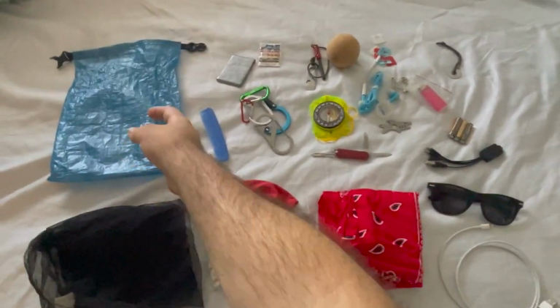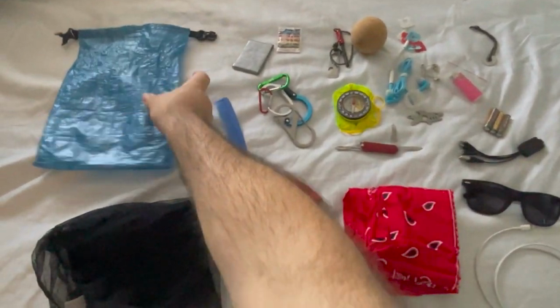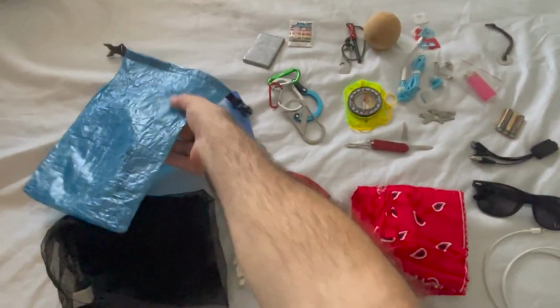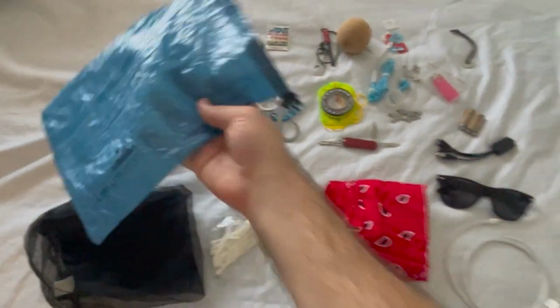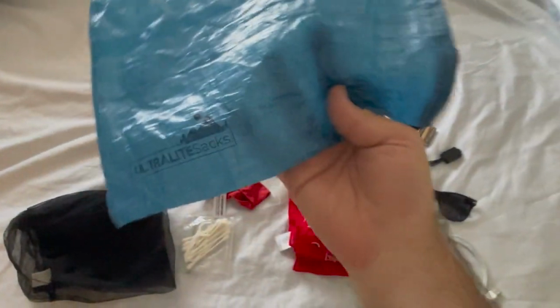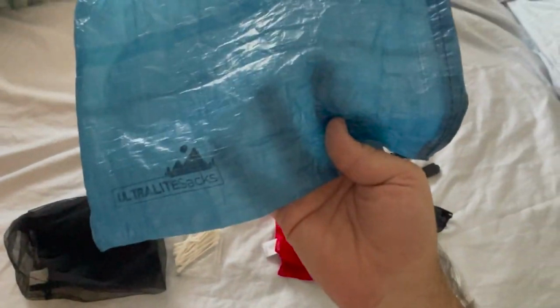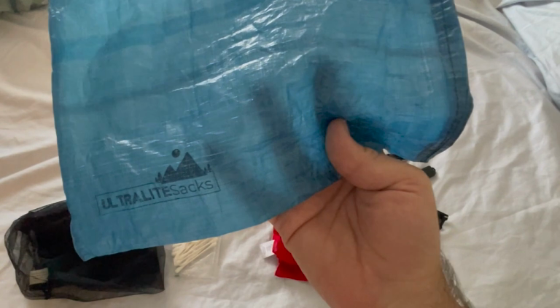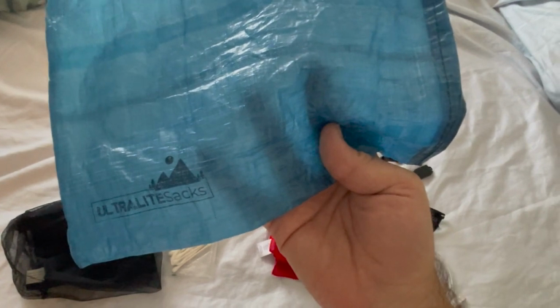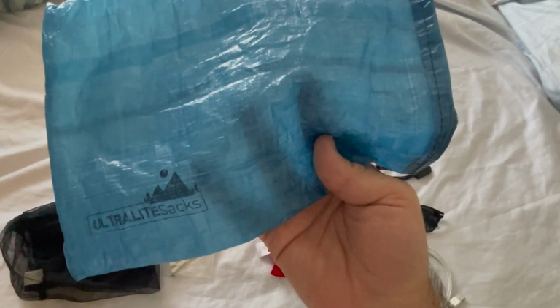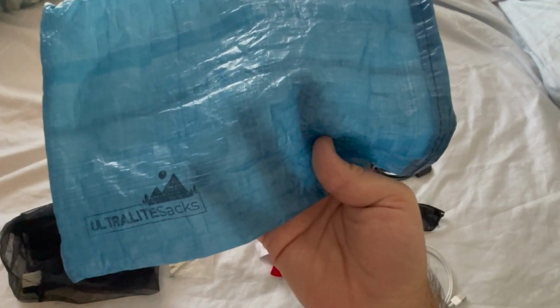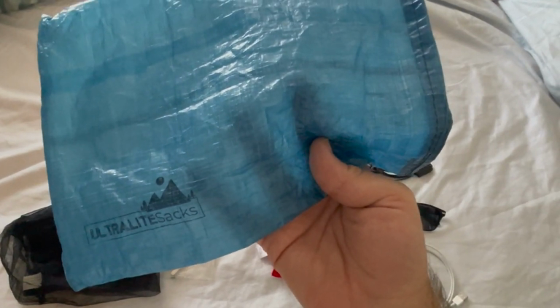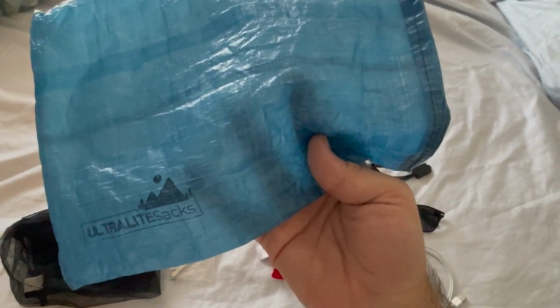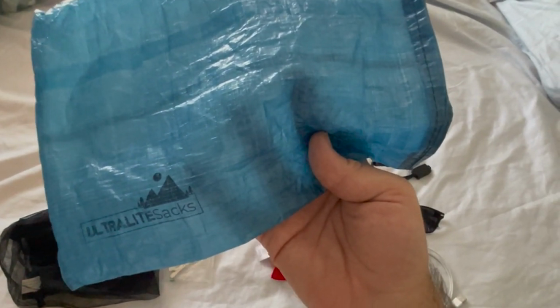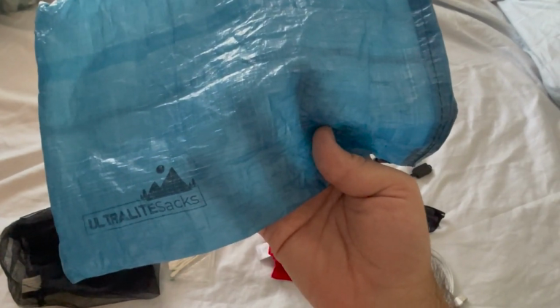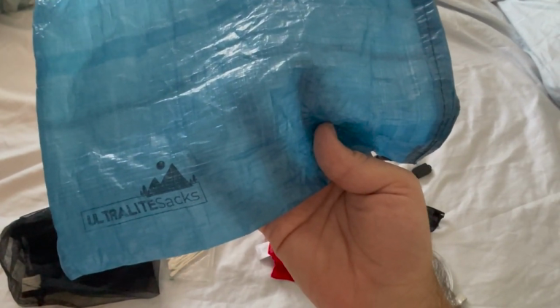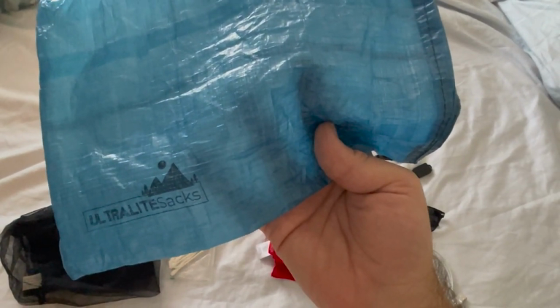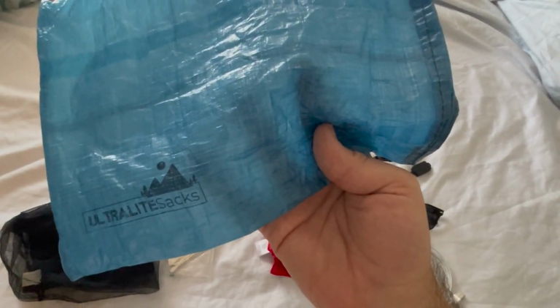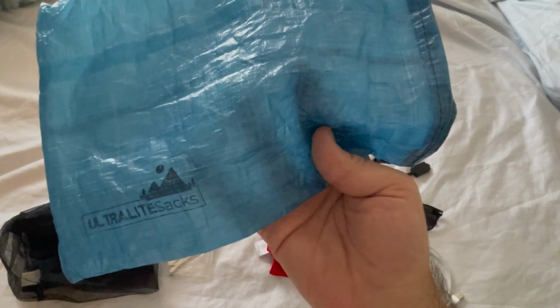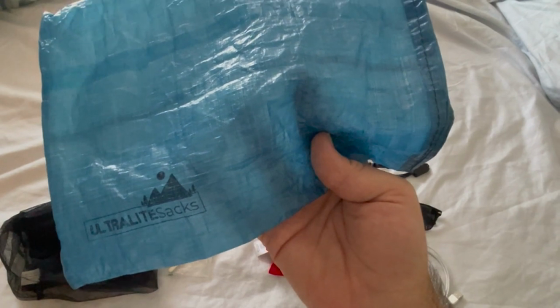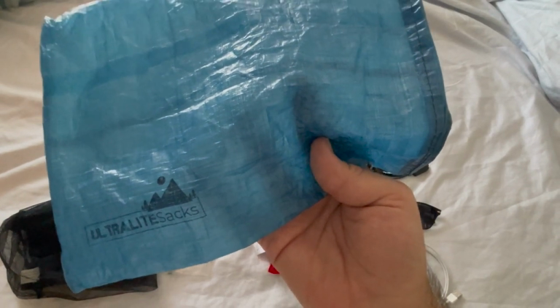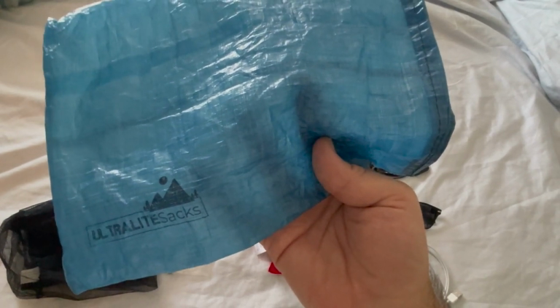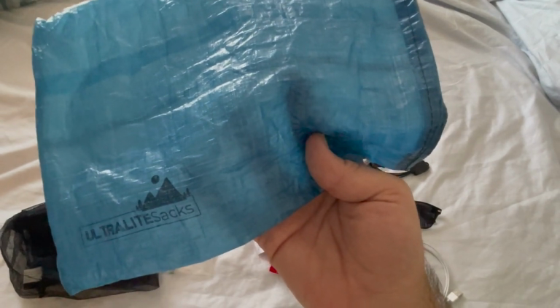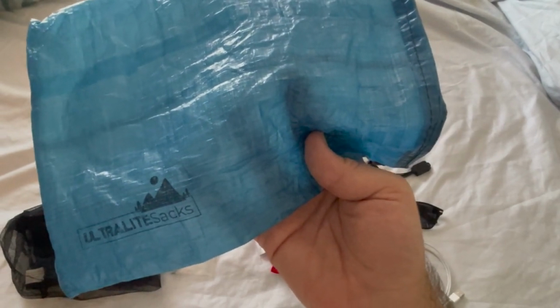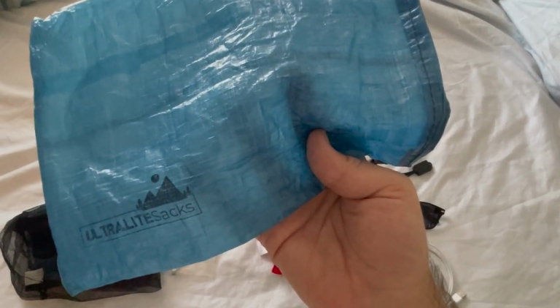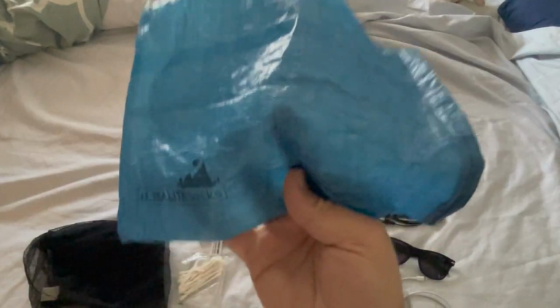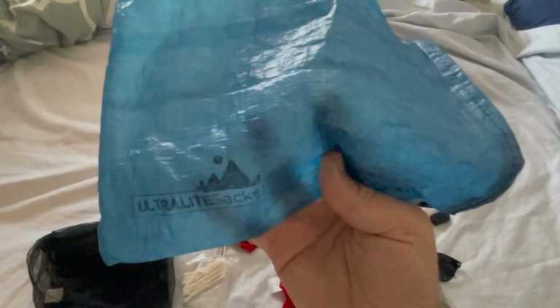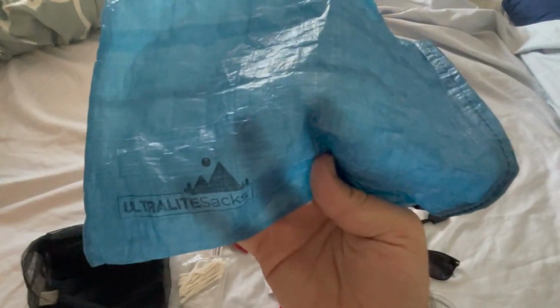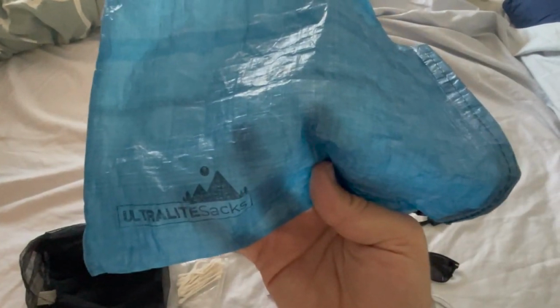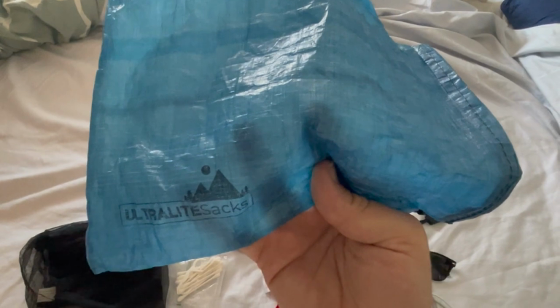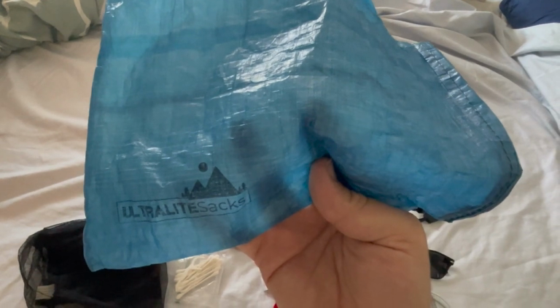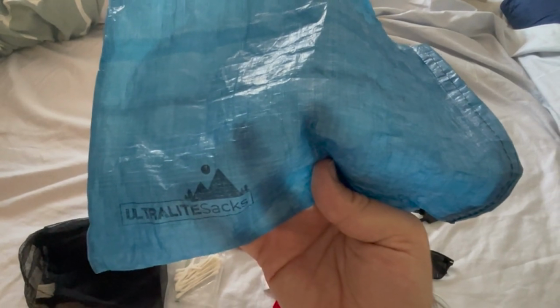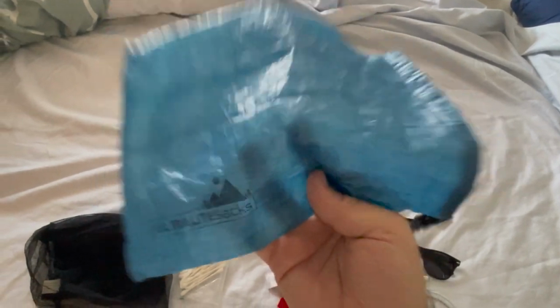Last but not least, there is the ultralight bag that I carry all of this in. I picked up this UL Trail Light sack, which is waterproof and made of Dyneema. I supported the local community and picked this one up on Etsy.